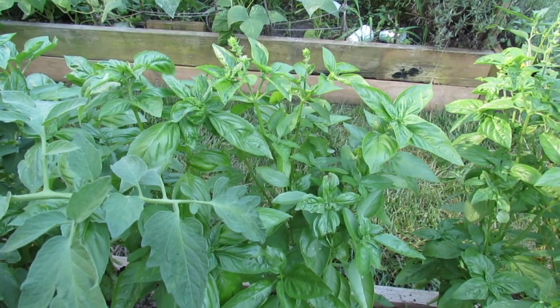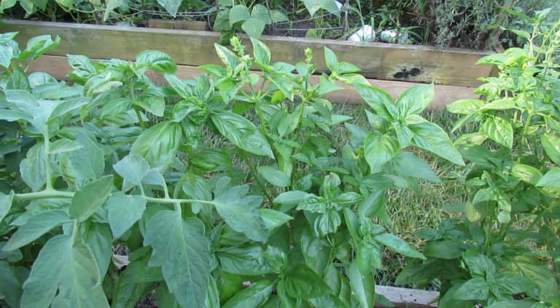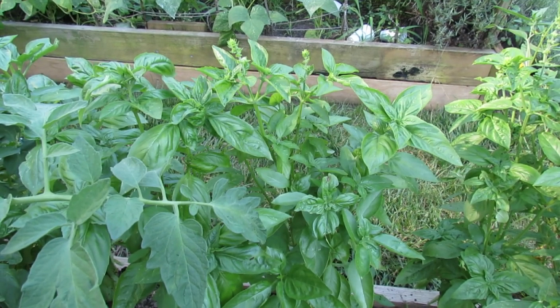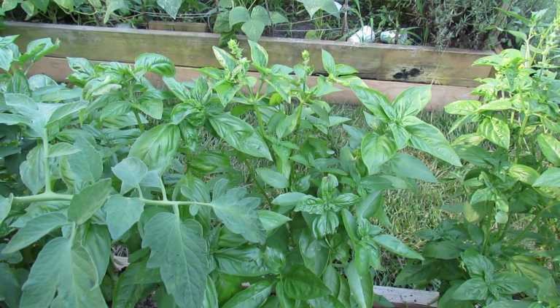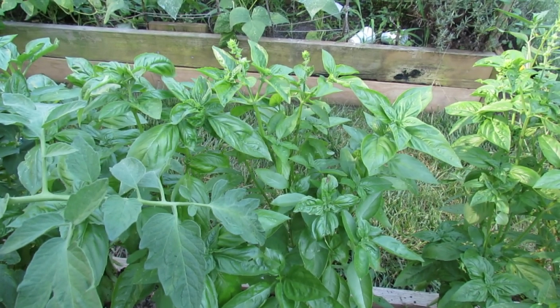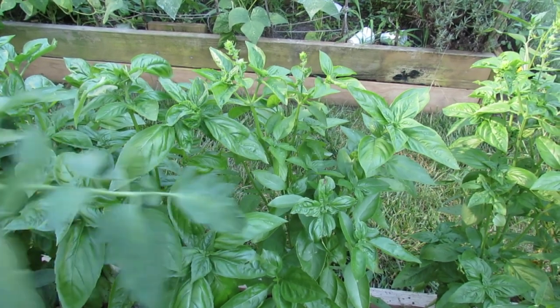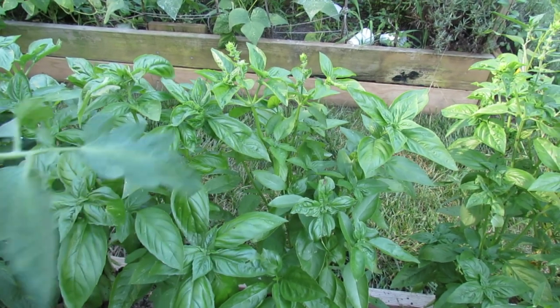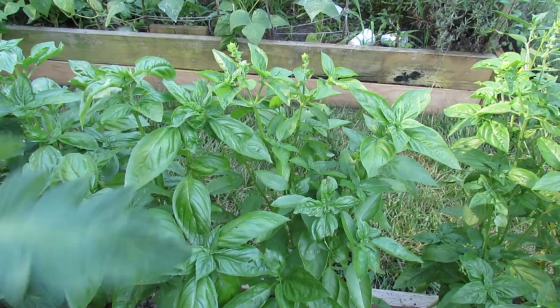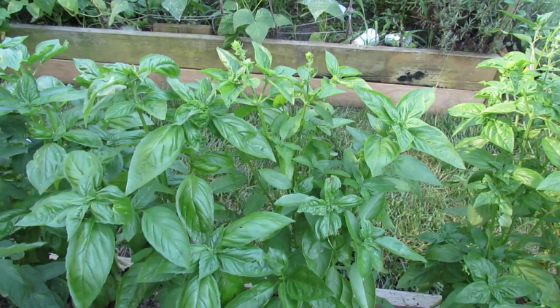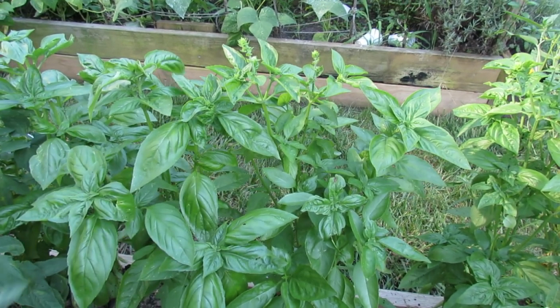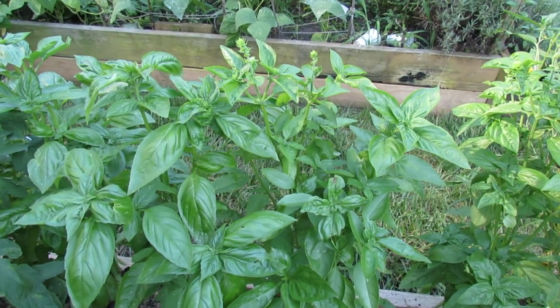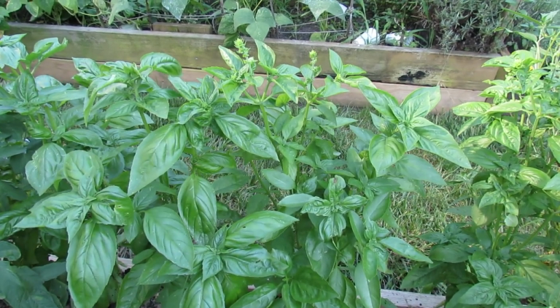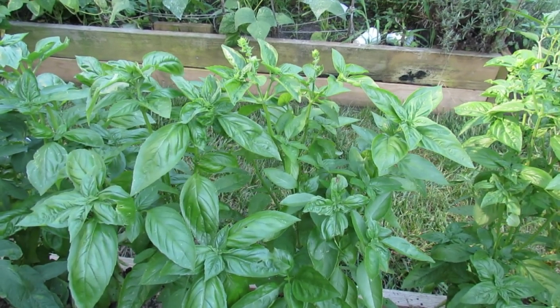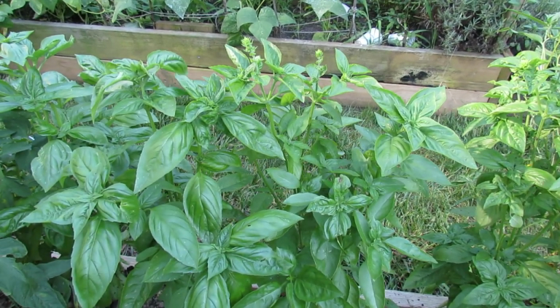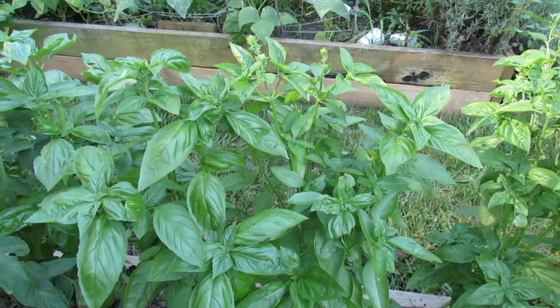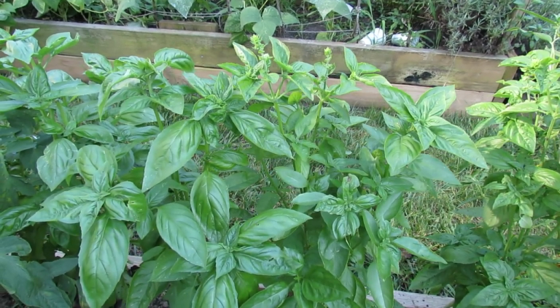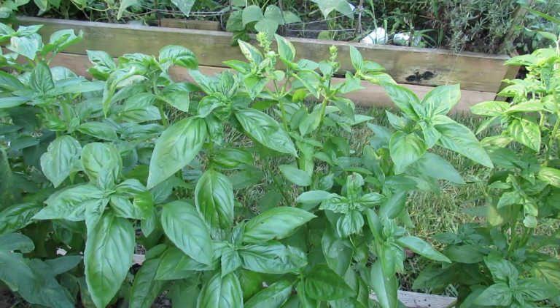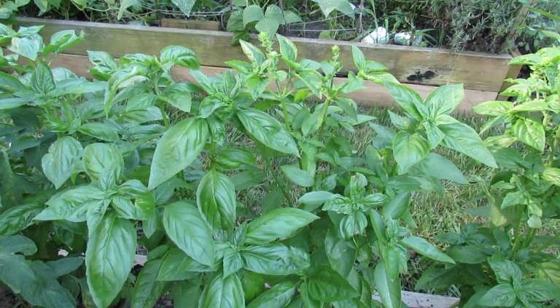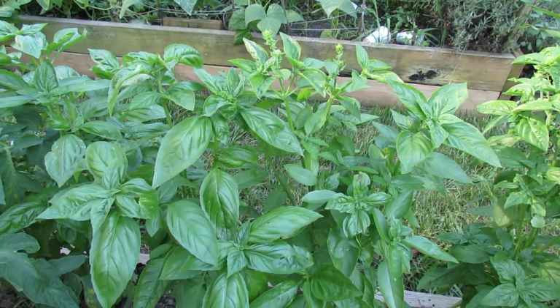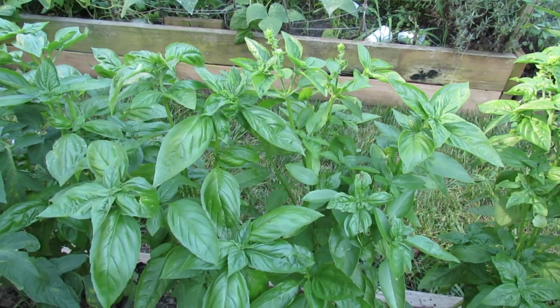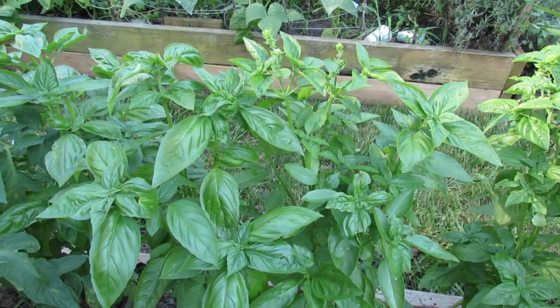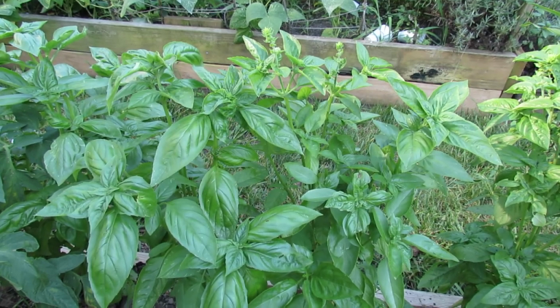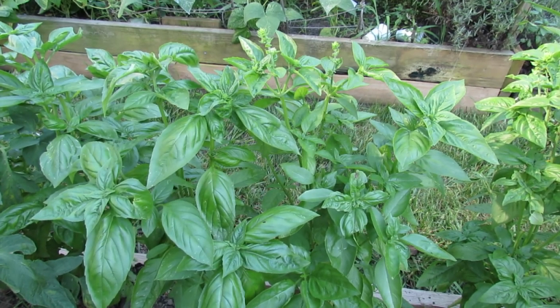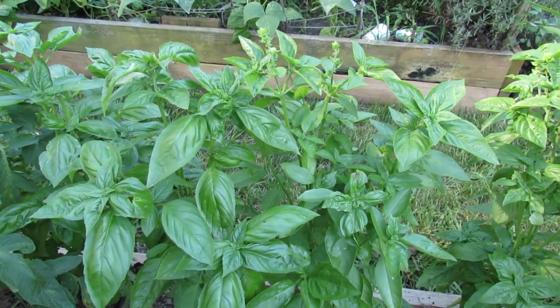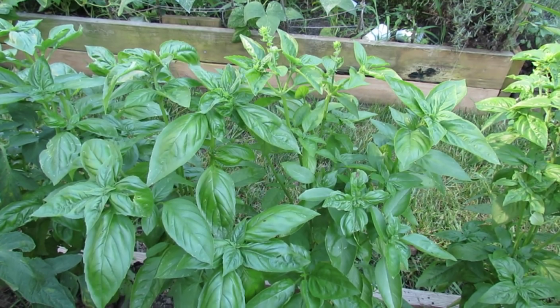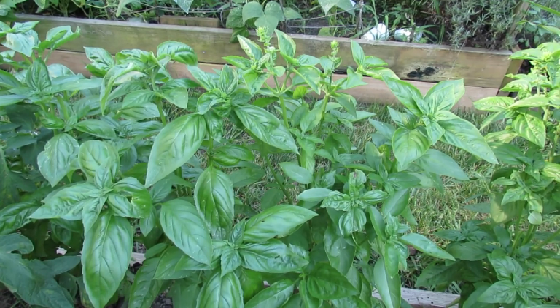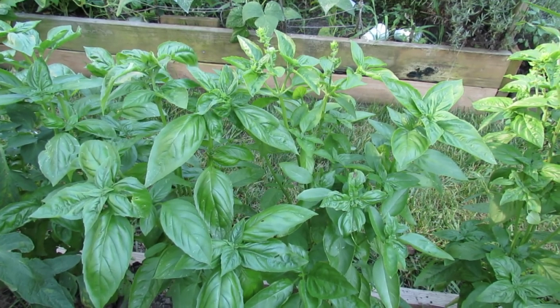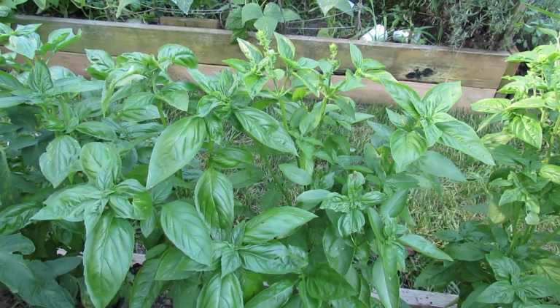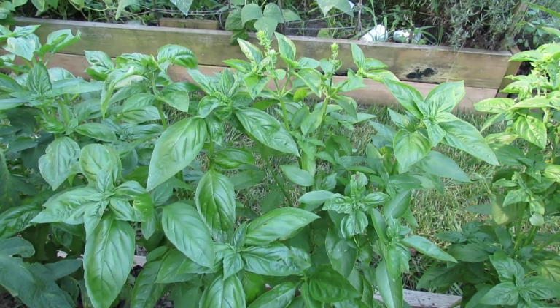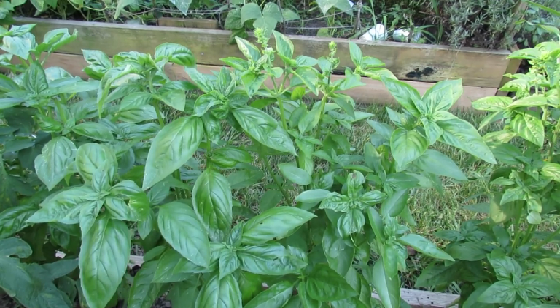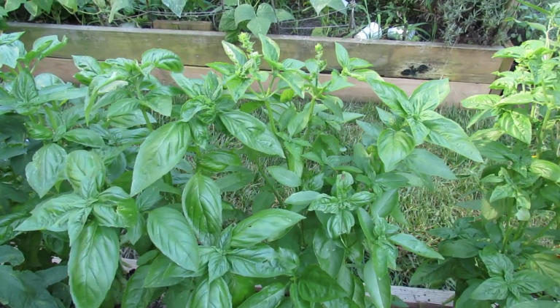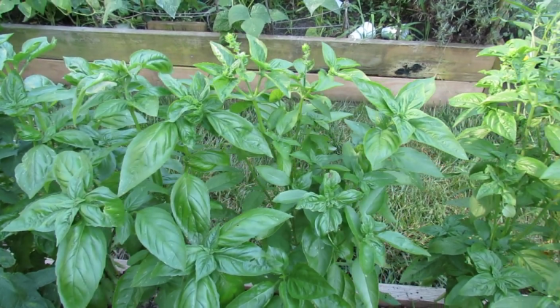Welcome to the Russet Garden. Today I want to show you how you can grow basil in your garden all summer long, and it takes a little bit of strategy.